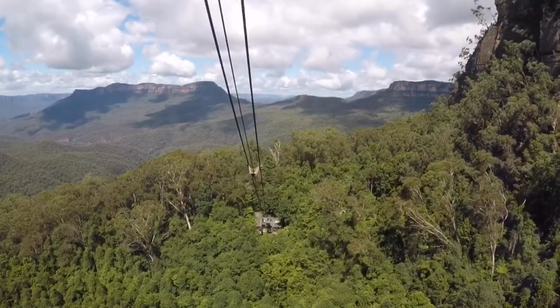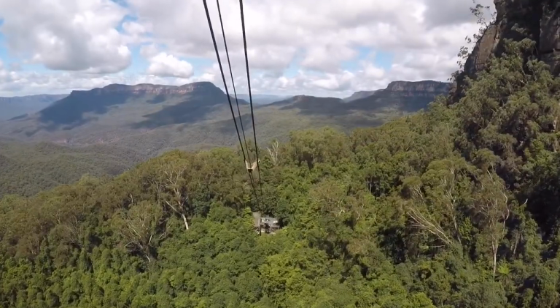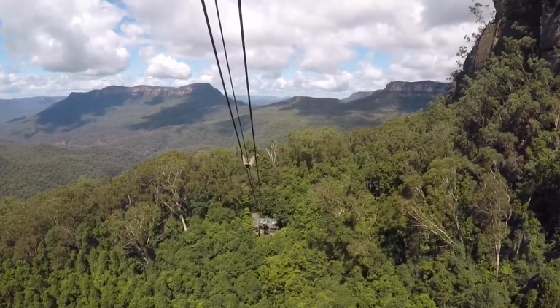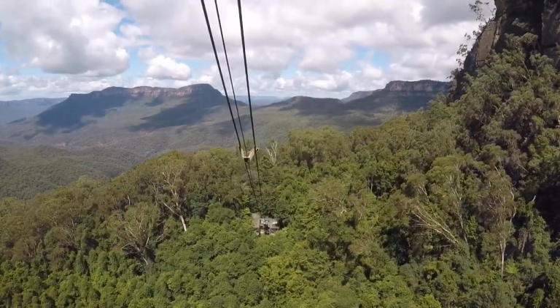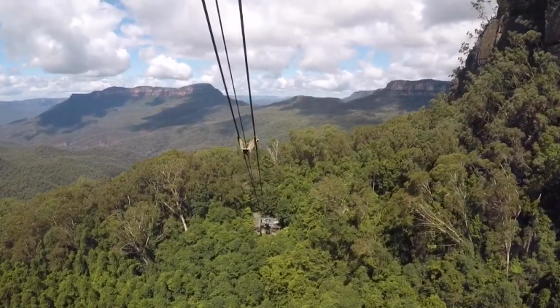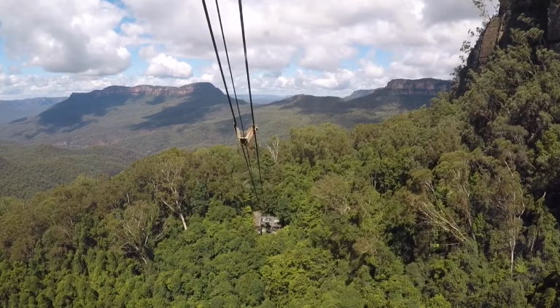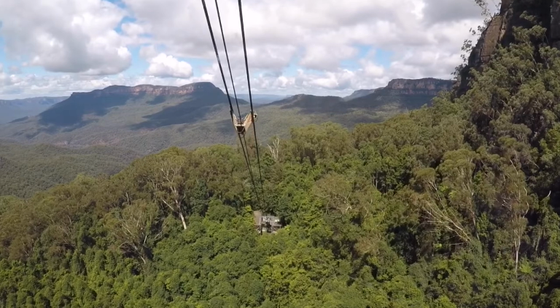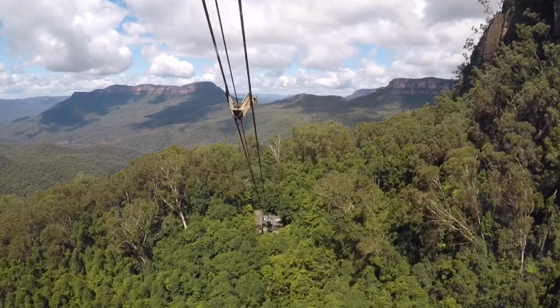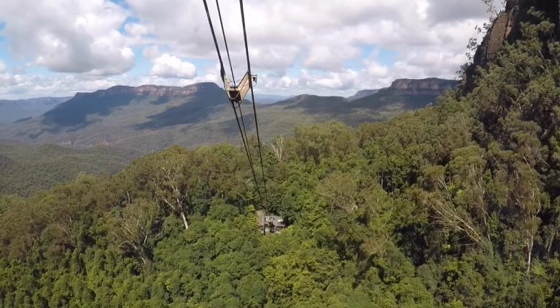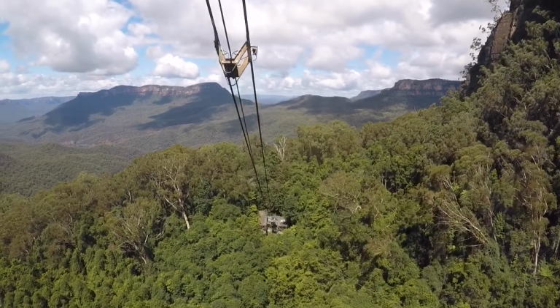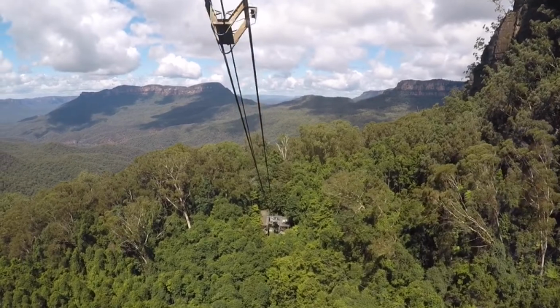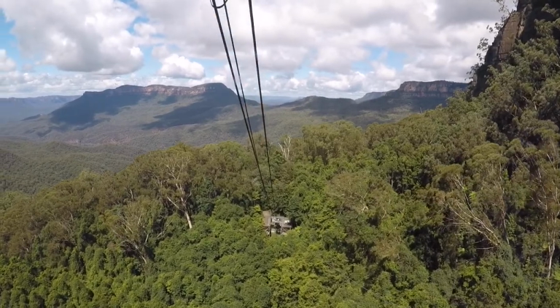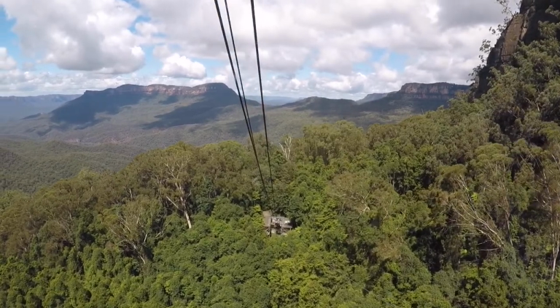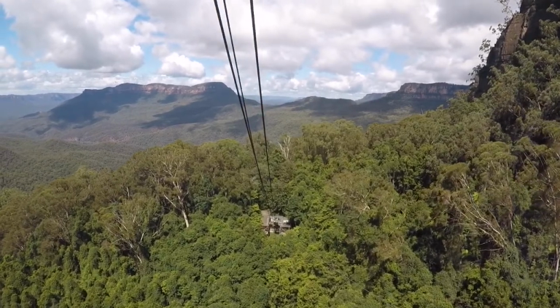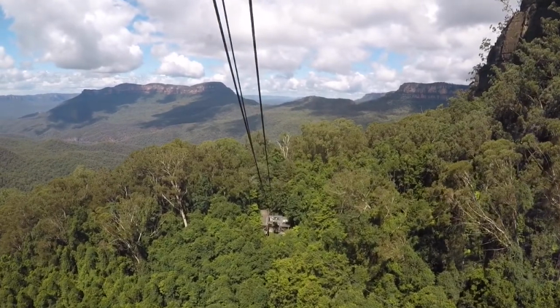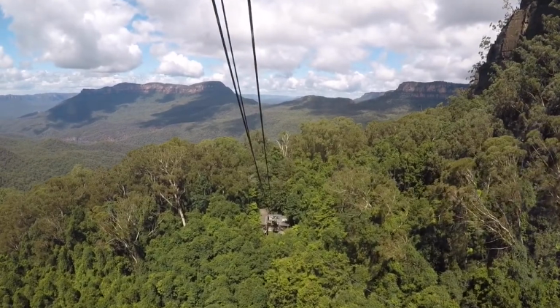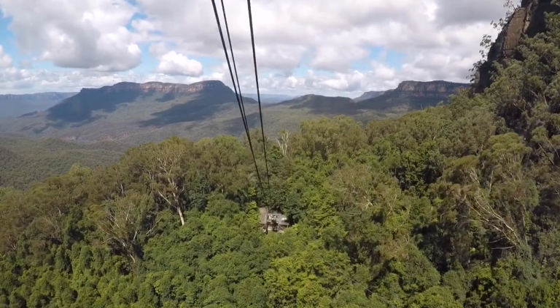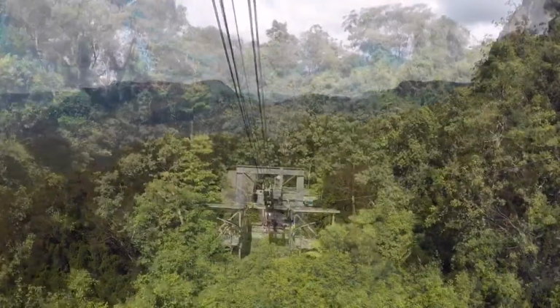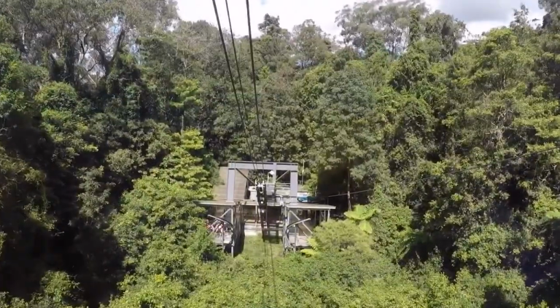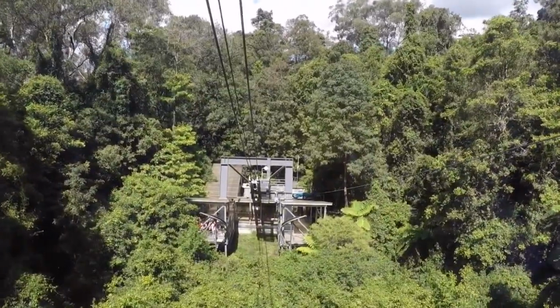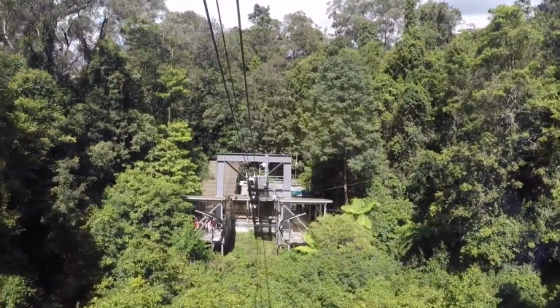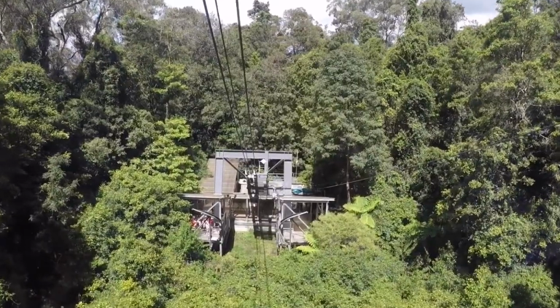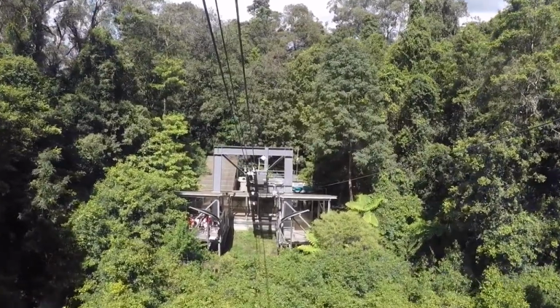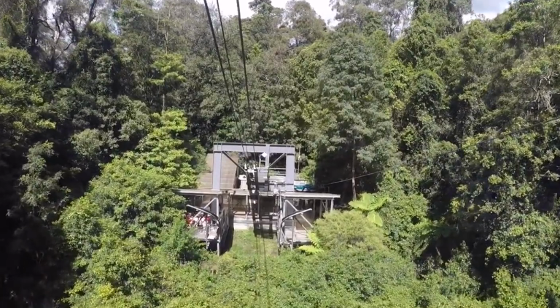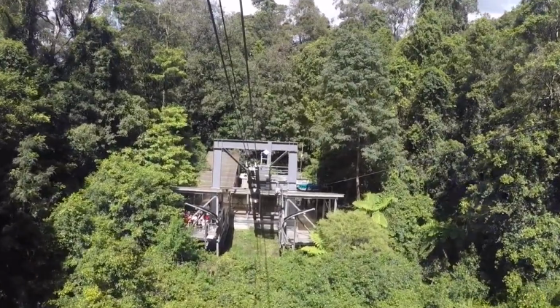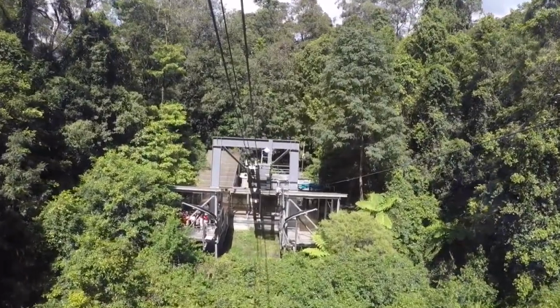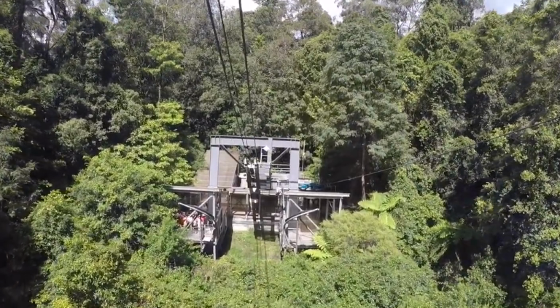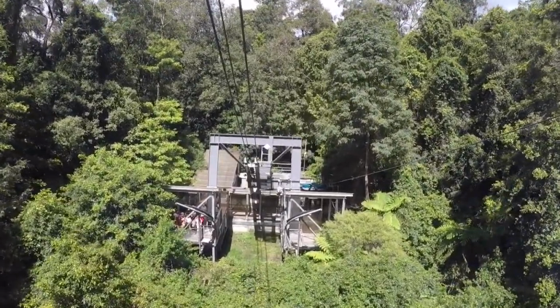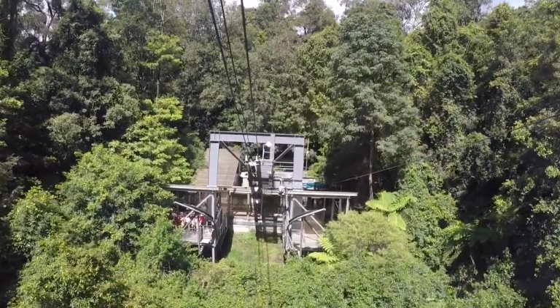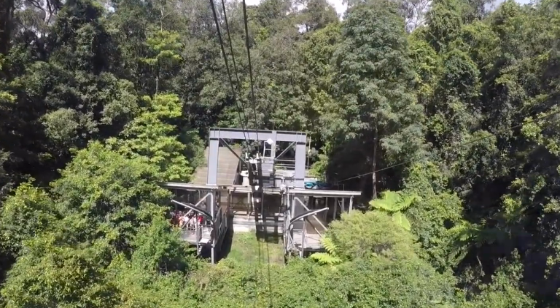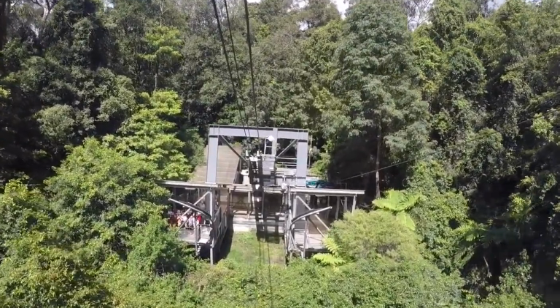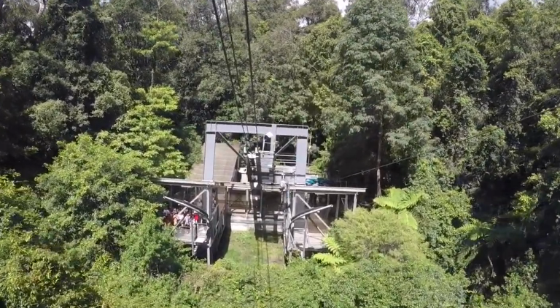The ride is wheelchair accessible and the cable car can carry 84 passengers at a time. It's the steepest and largest aerial cable car in the Southern Hemisphere.